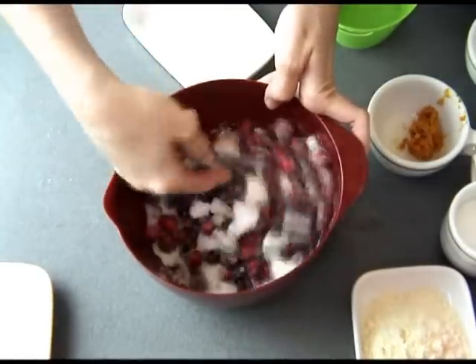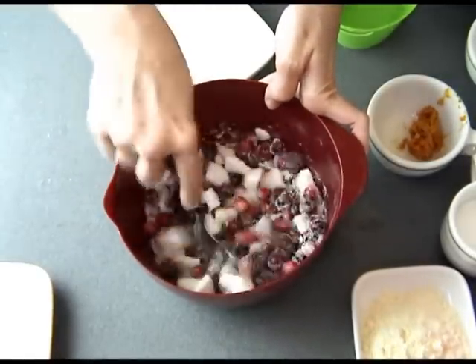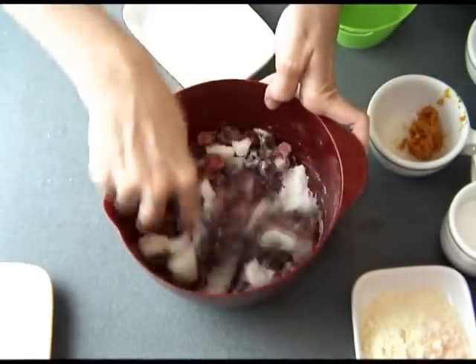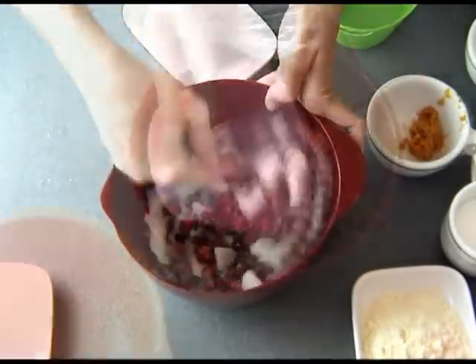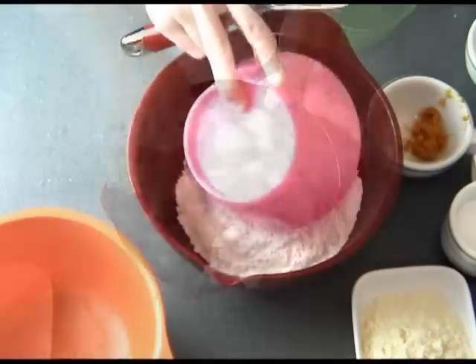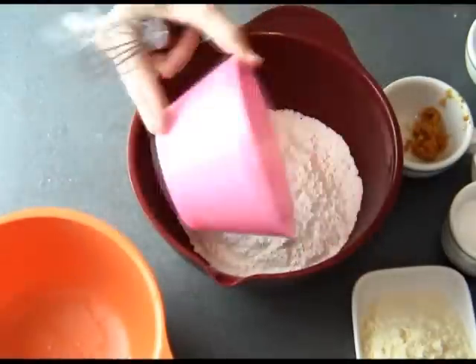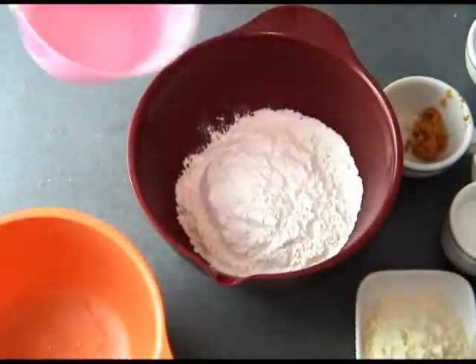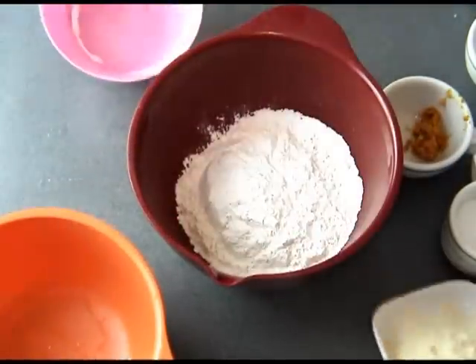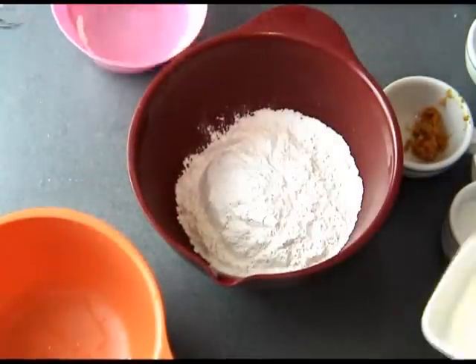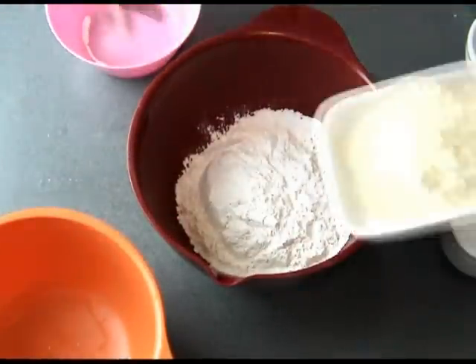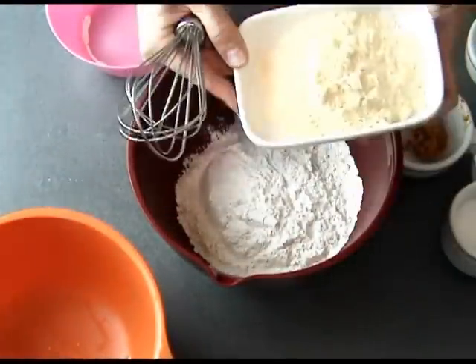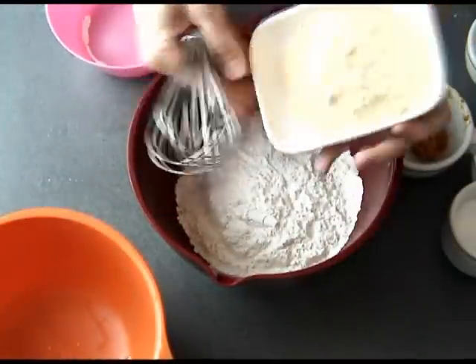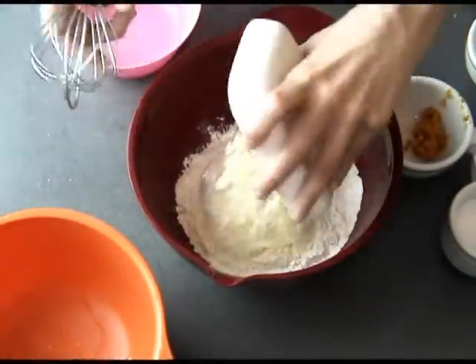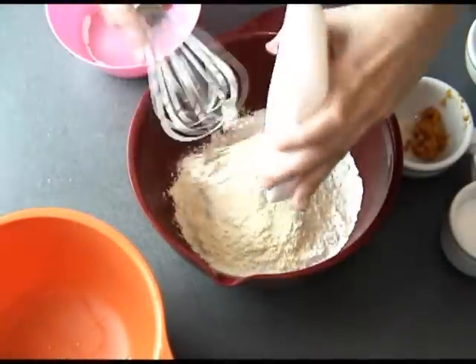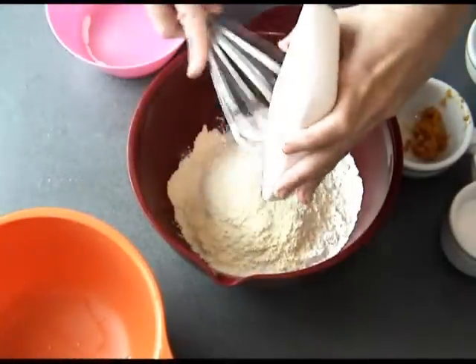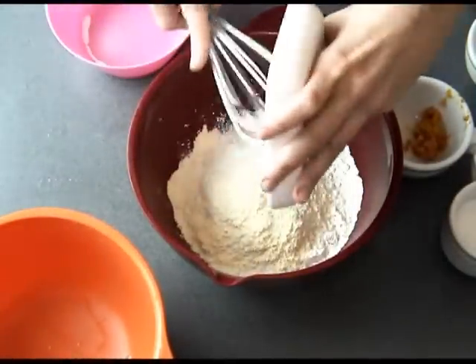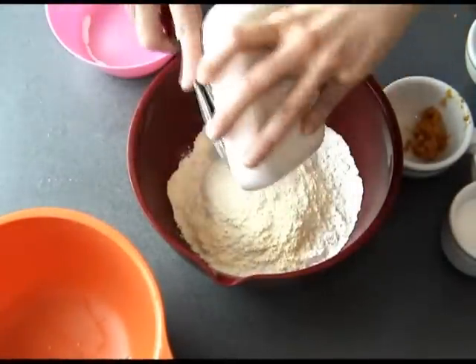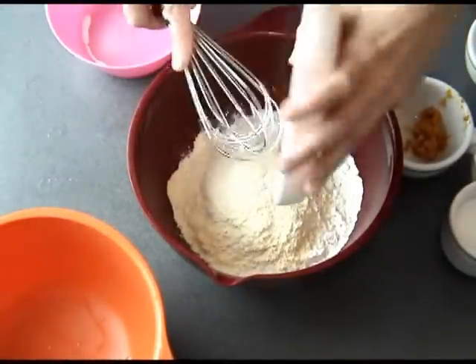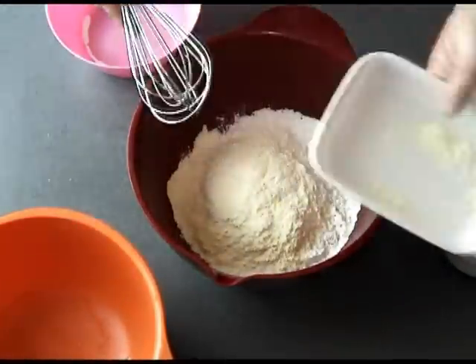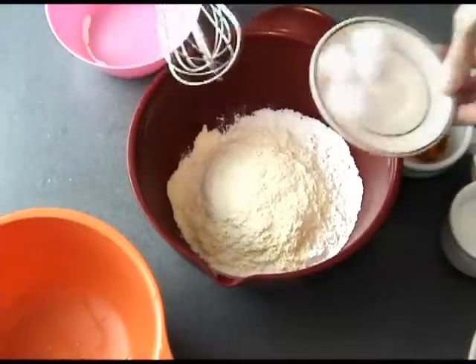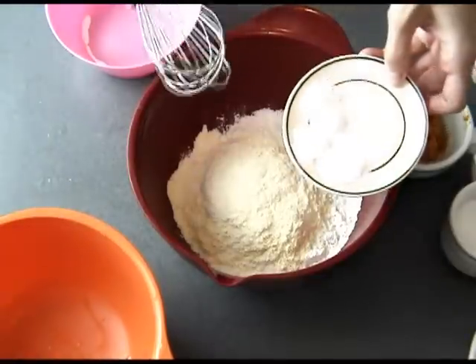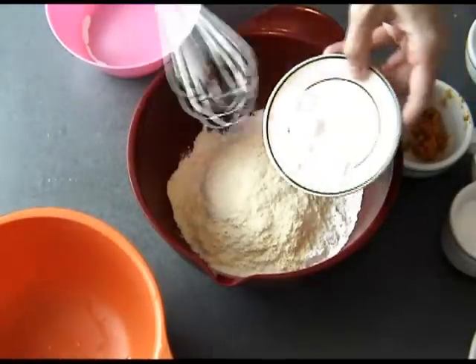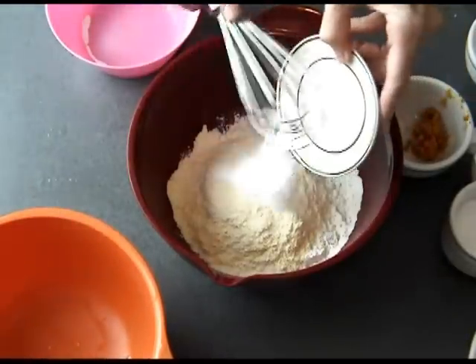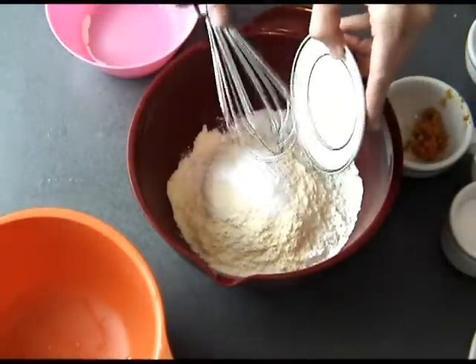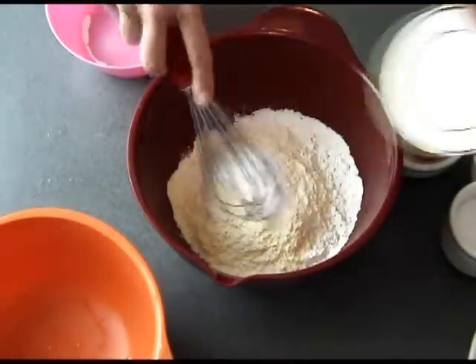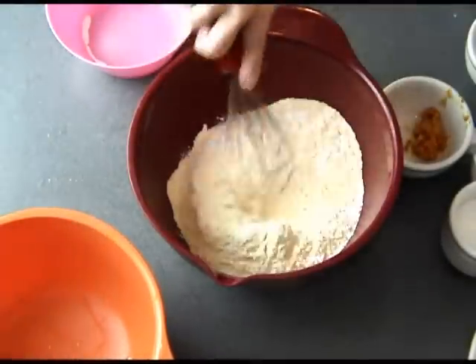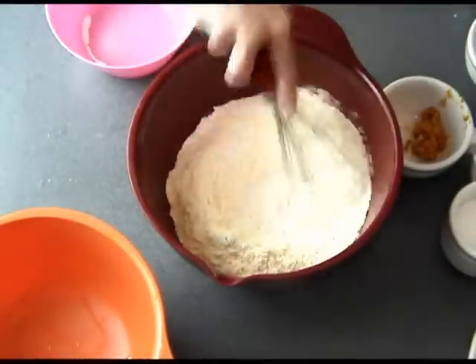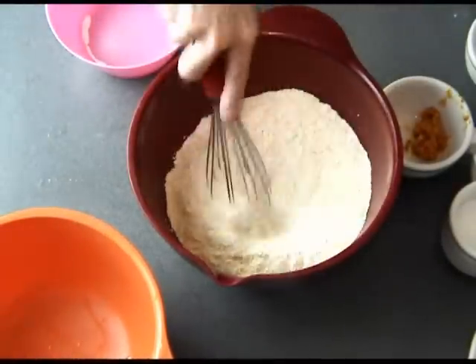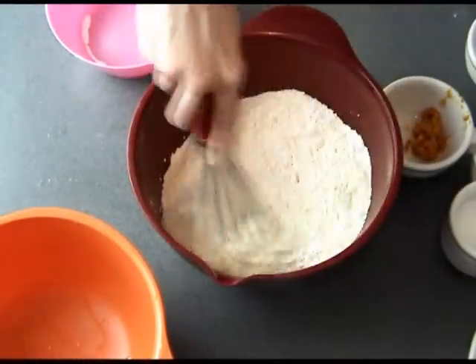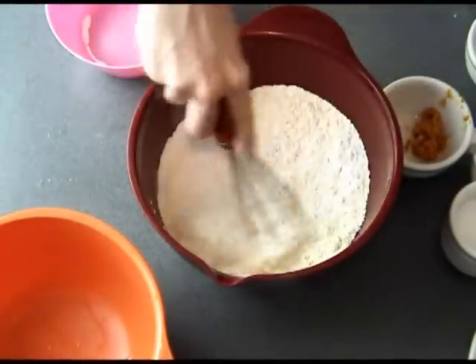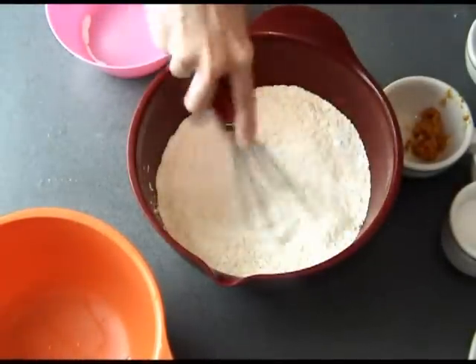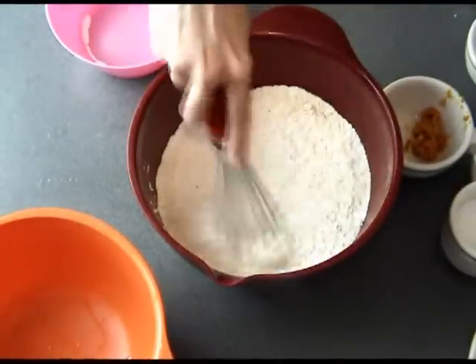To make the batter, first whisk together the dry ingredients: all-purpose flour, corn flour, salt, and baking powder. Then set it aside.